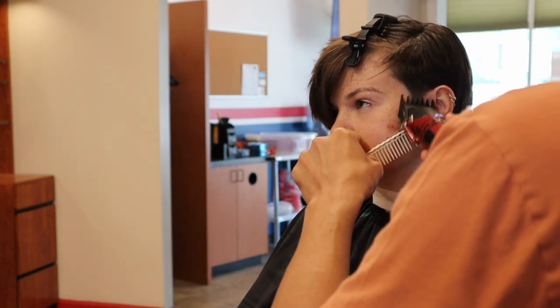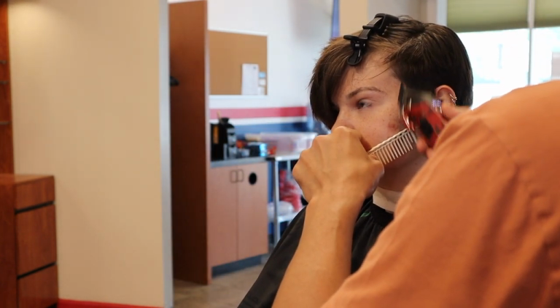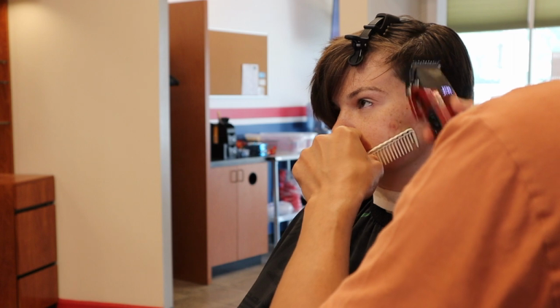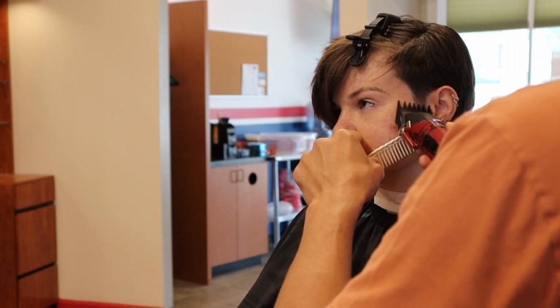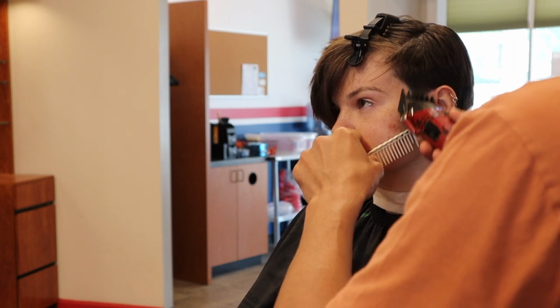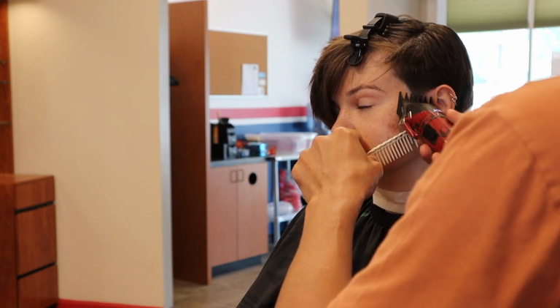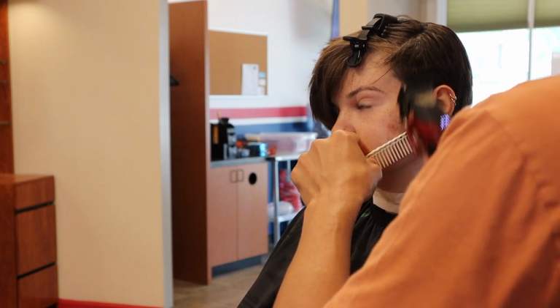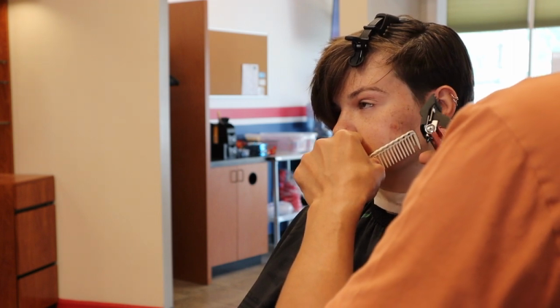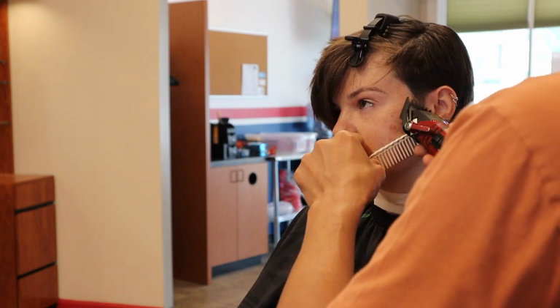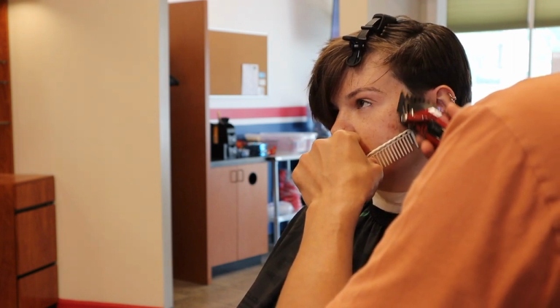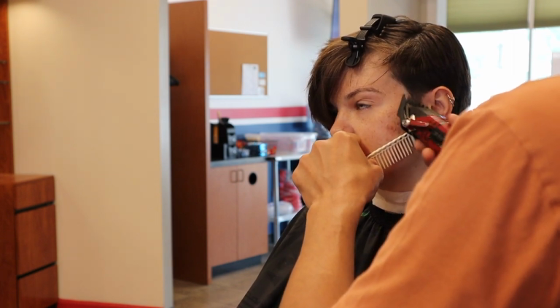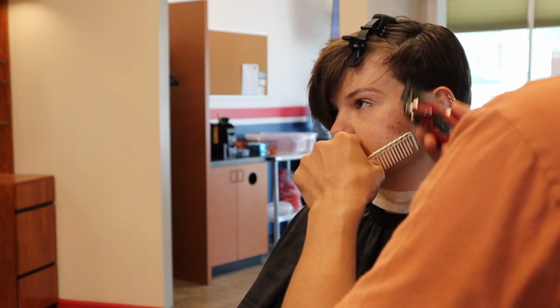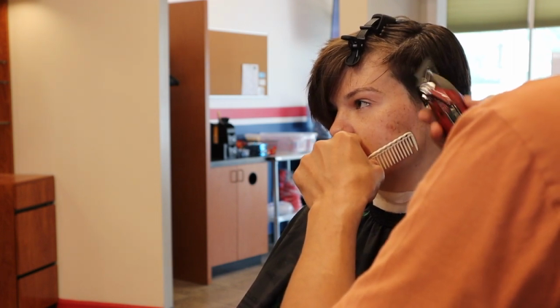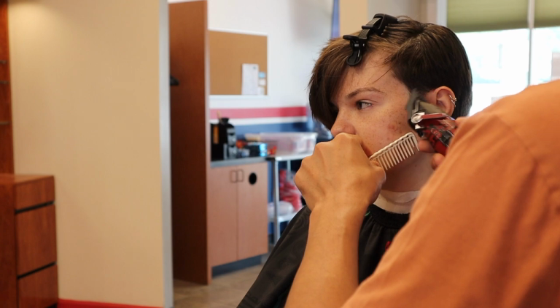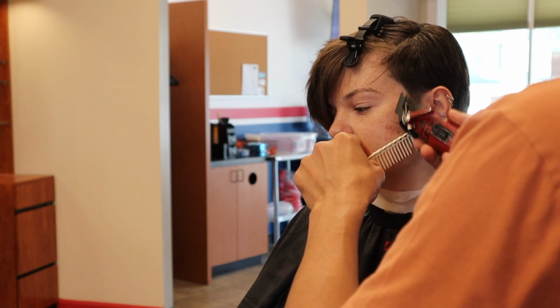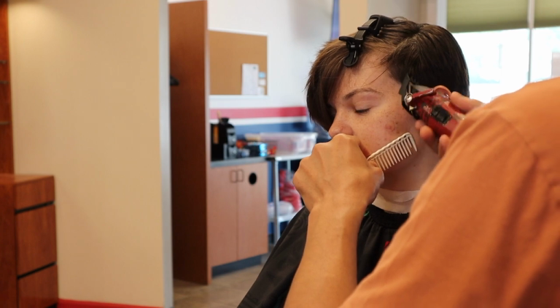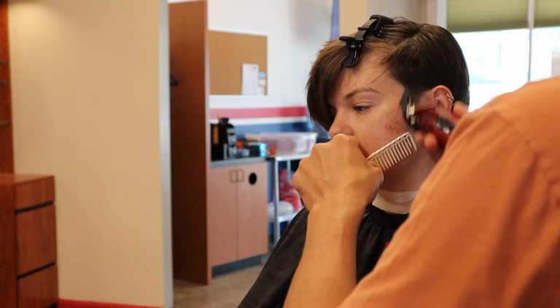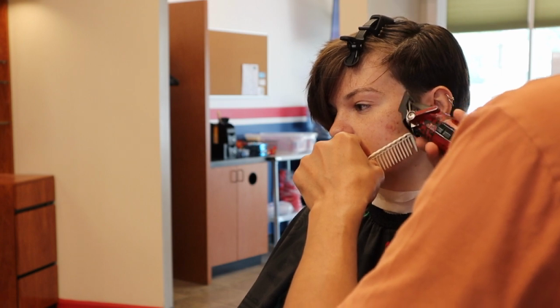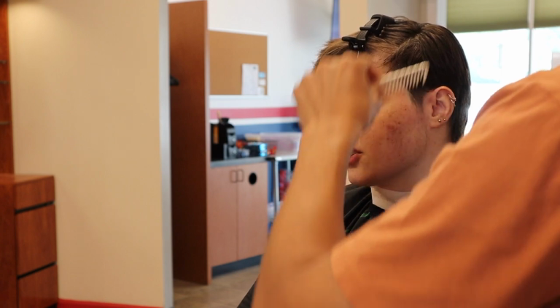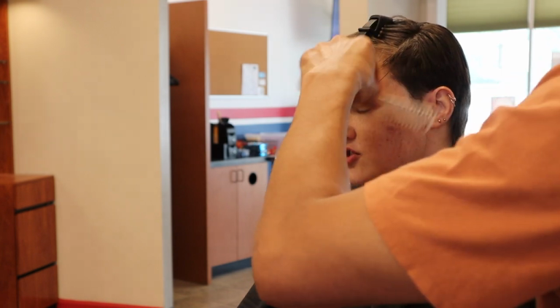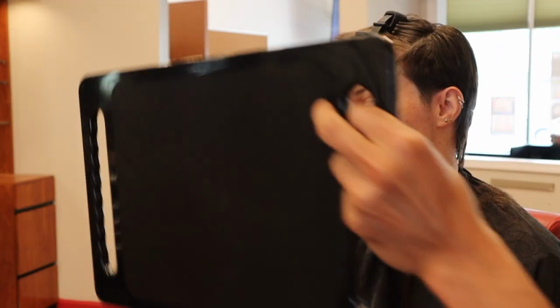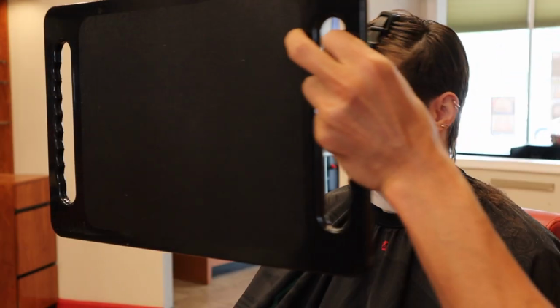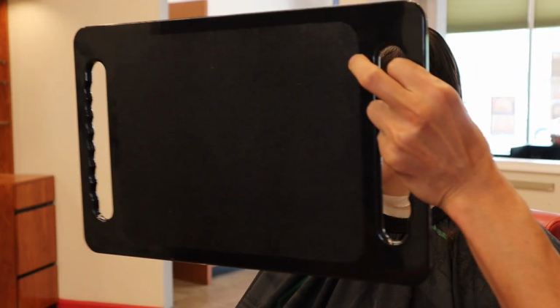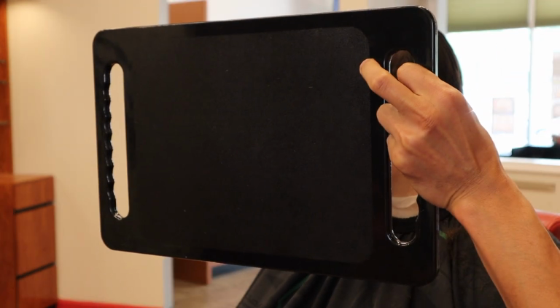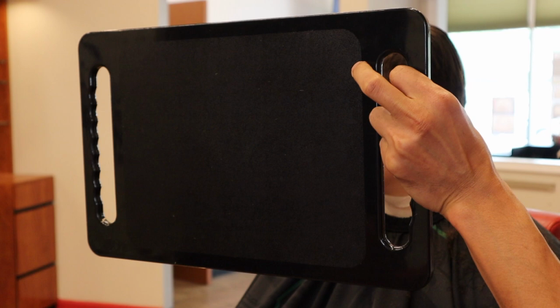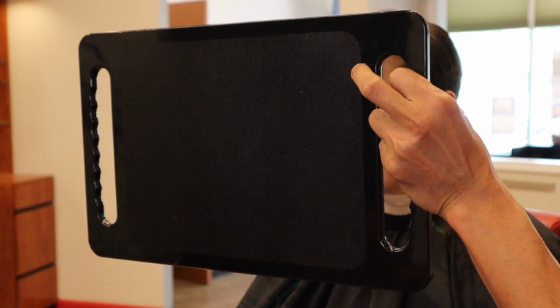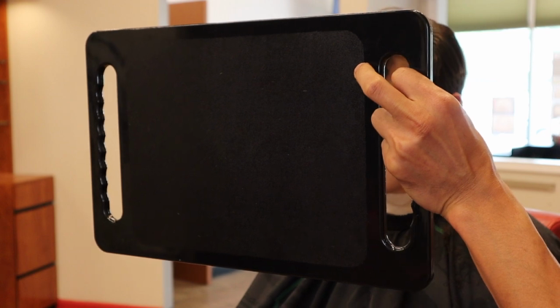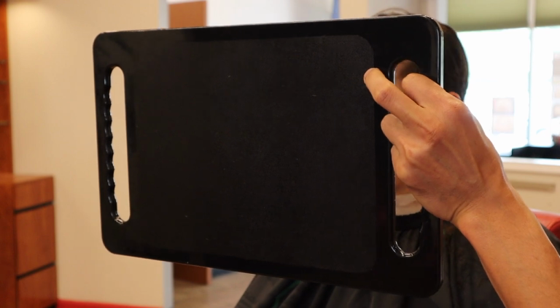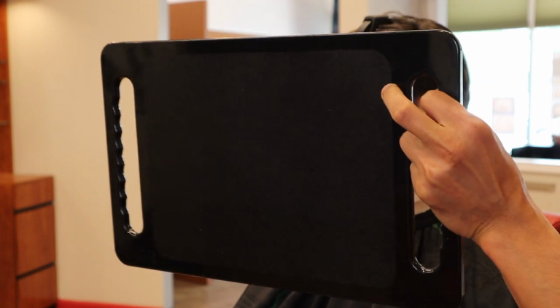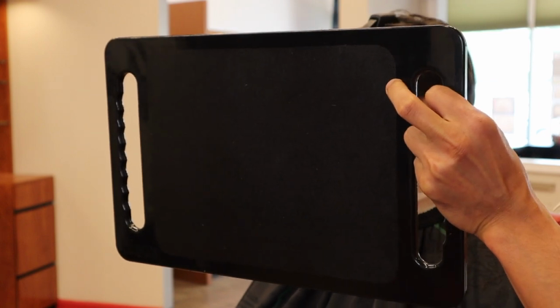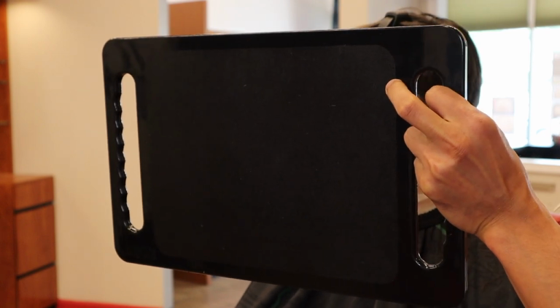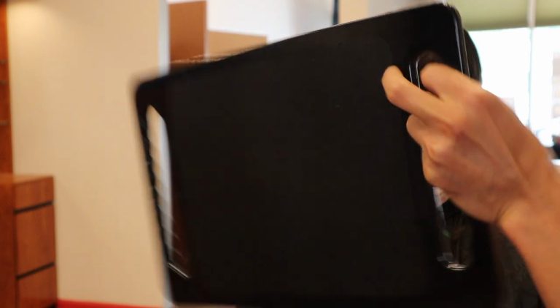The more experience you get, the more you develop recipes for what you want. Is that a good length right there, or do you want it a little shorter? No, I like it — cool, perfect.